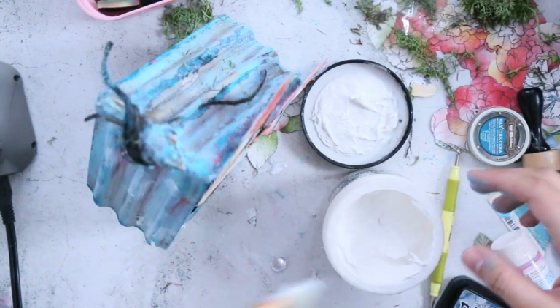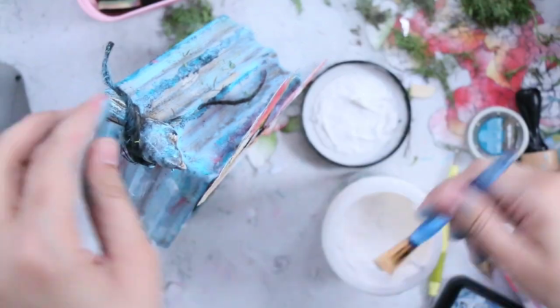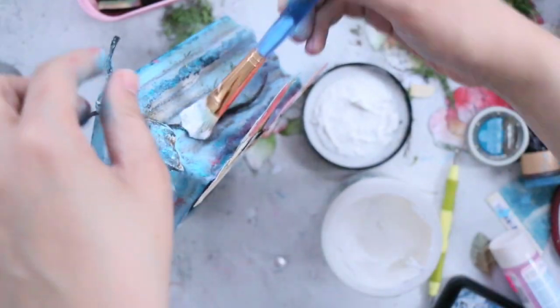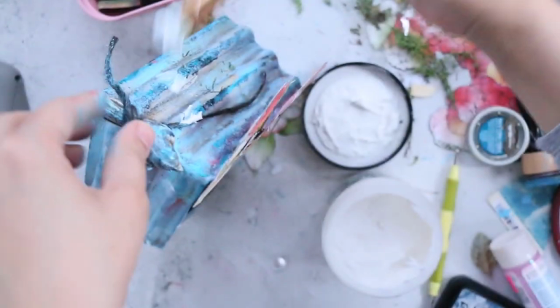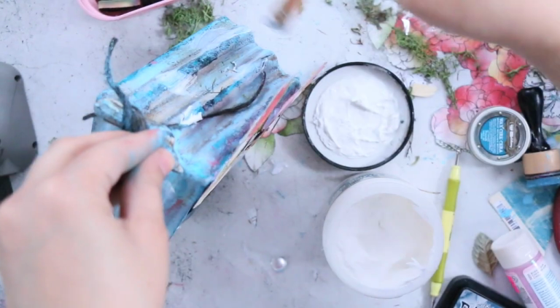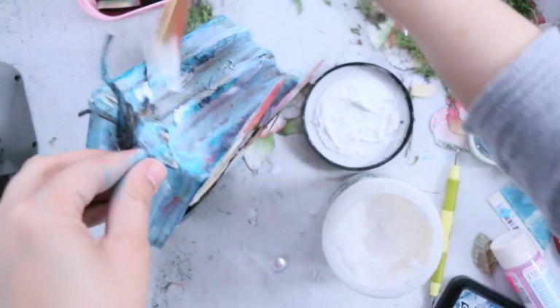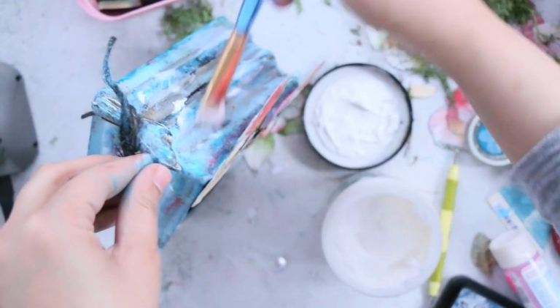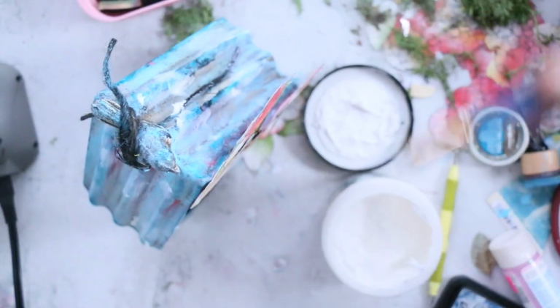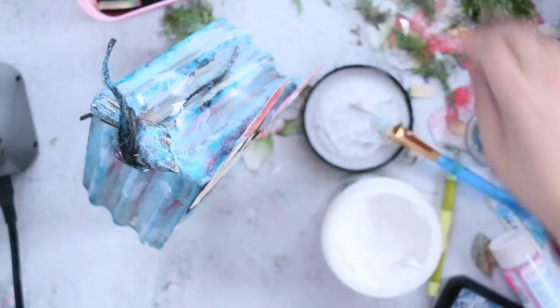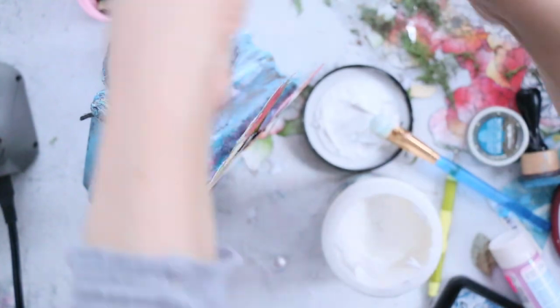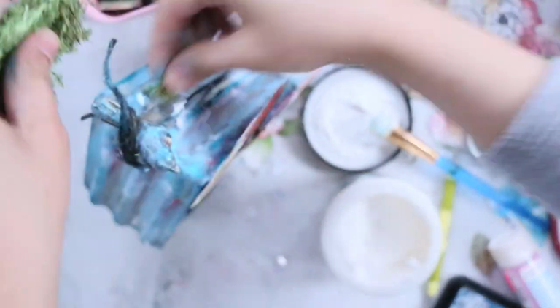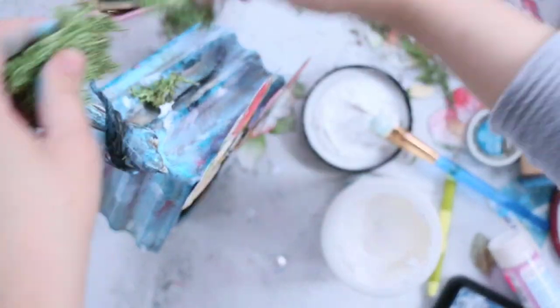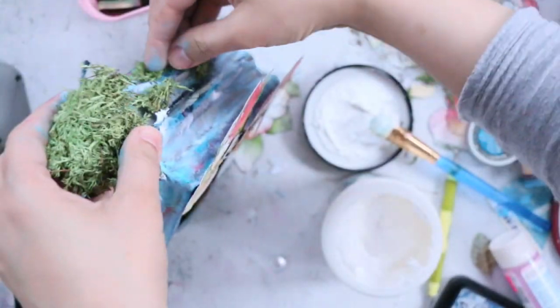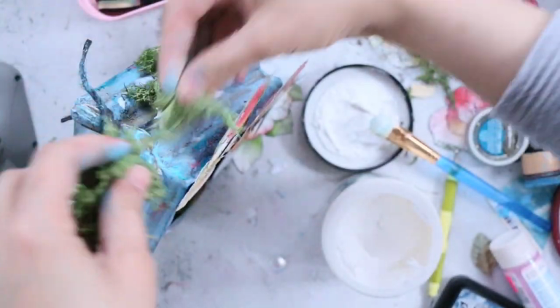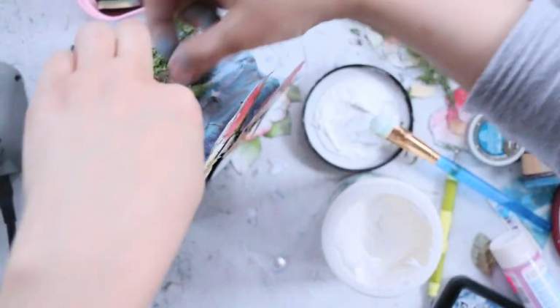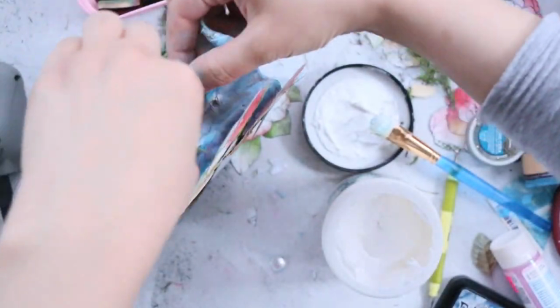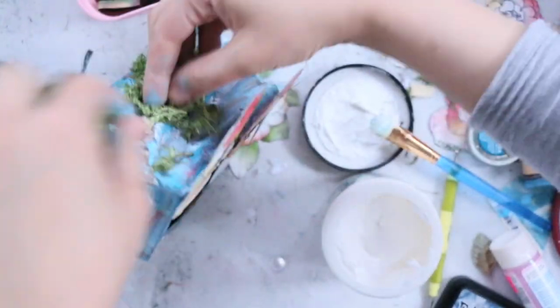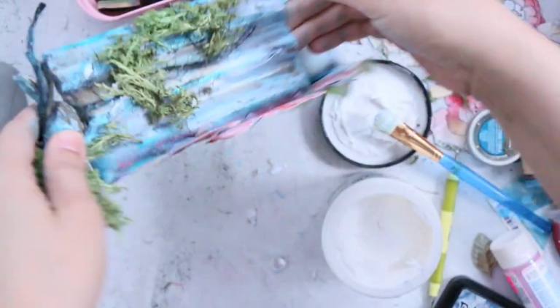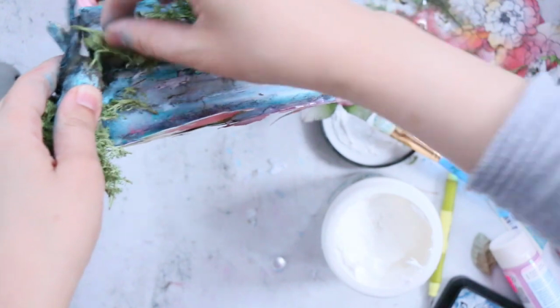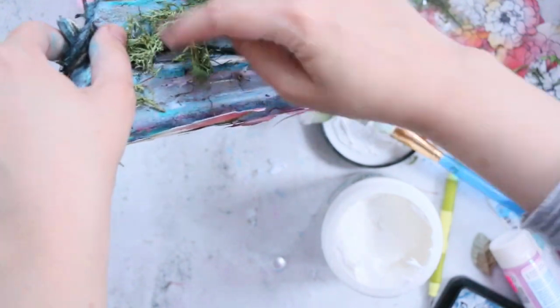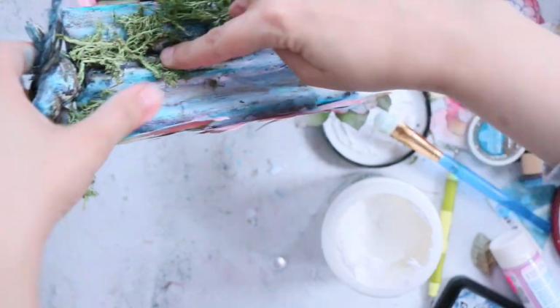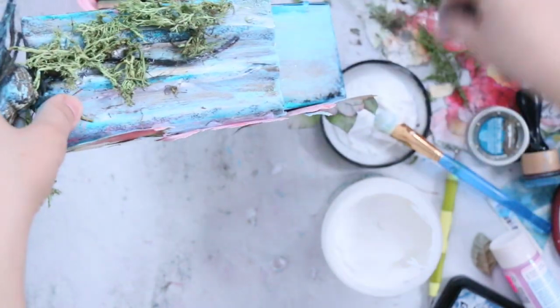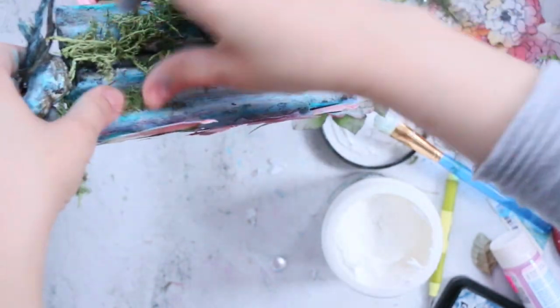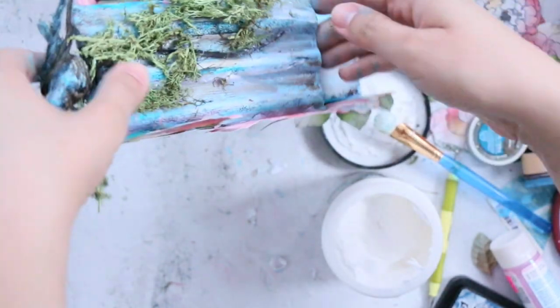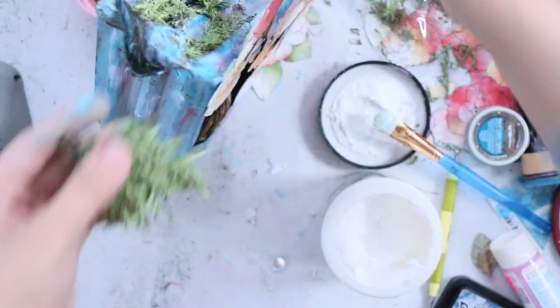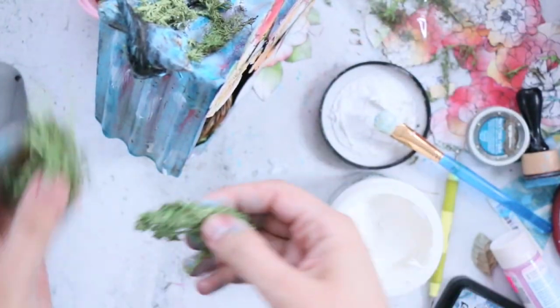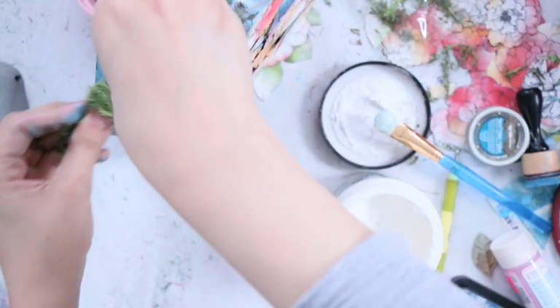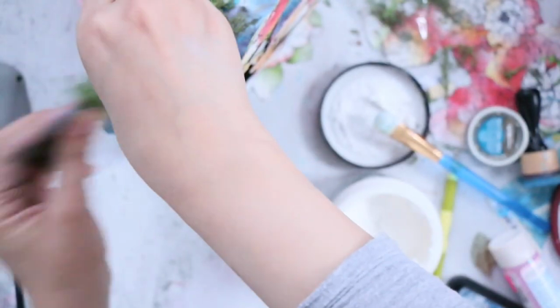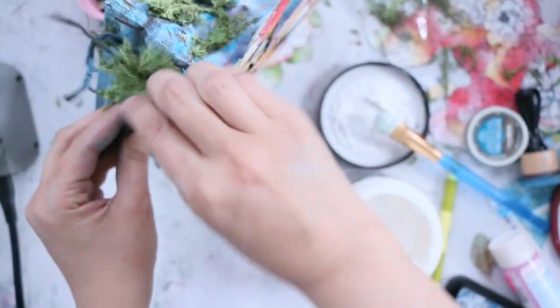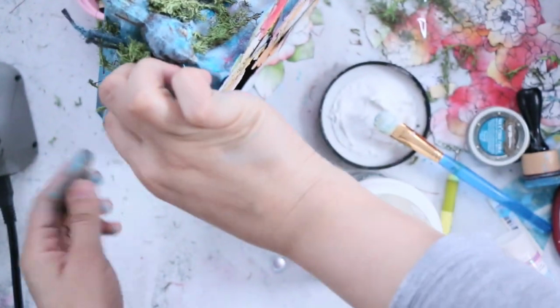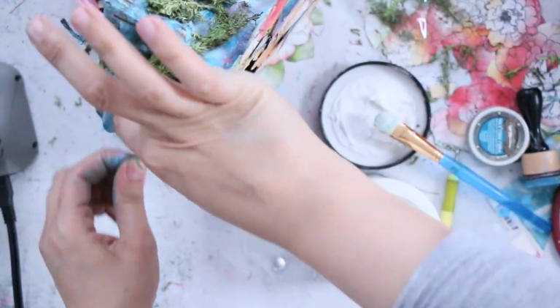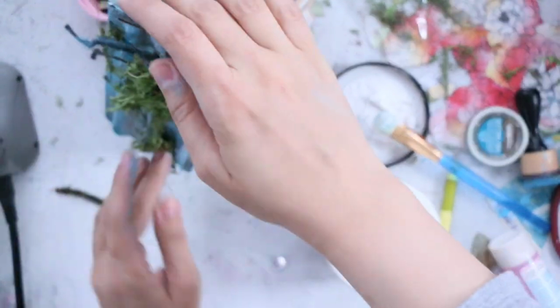Now it's time to add some texture to the birdhouse as well. I added a strong gel medium and the remaining grass, and I'm going to spread it in a random way on the top of the birdhouse.